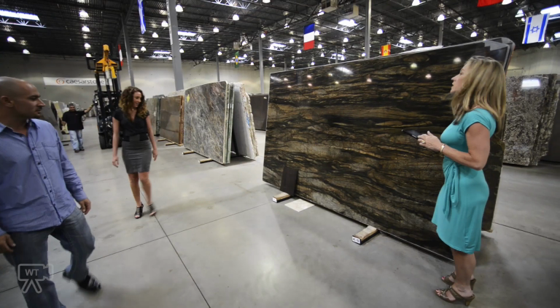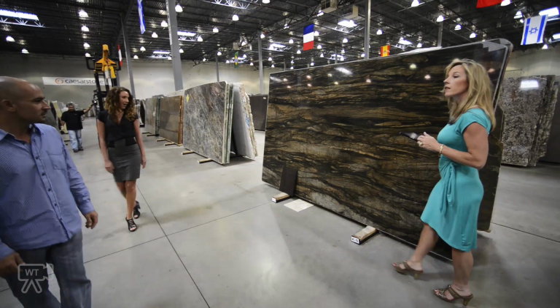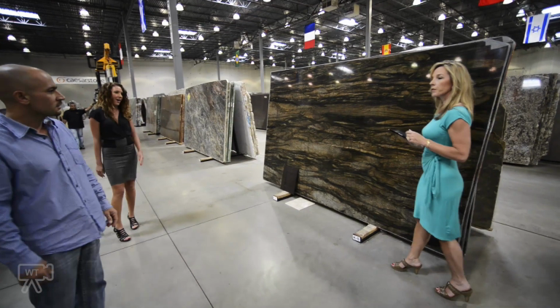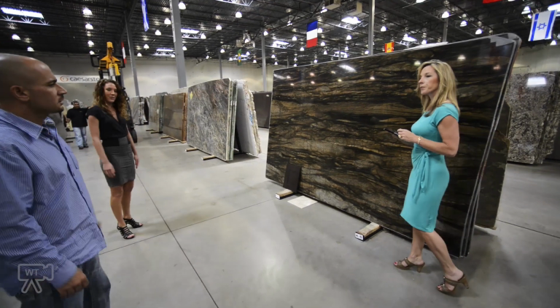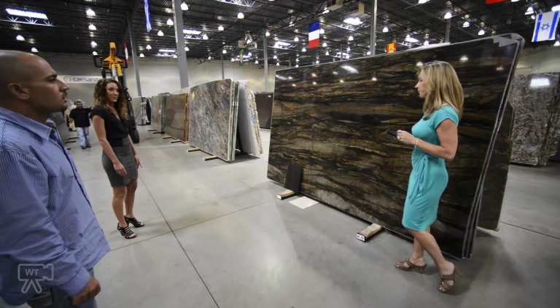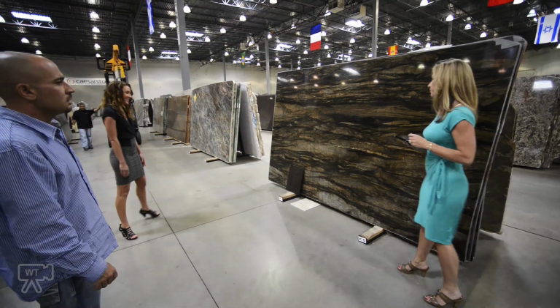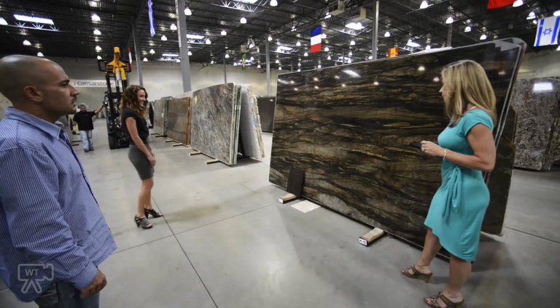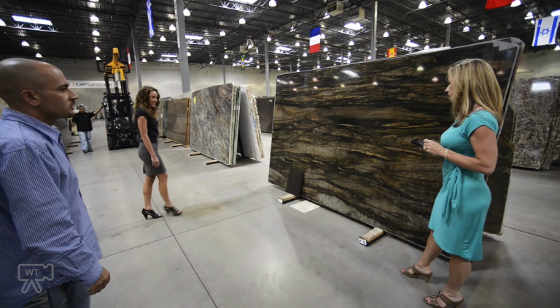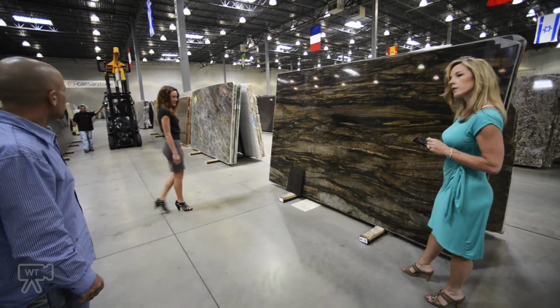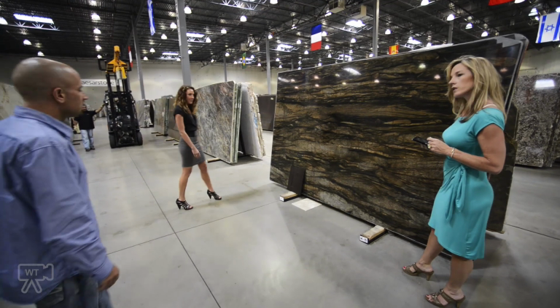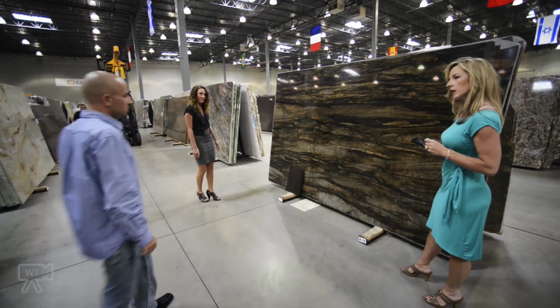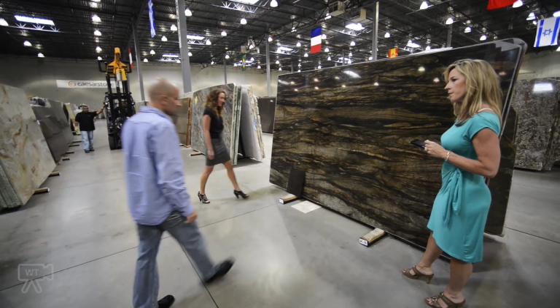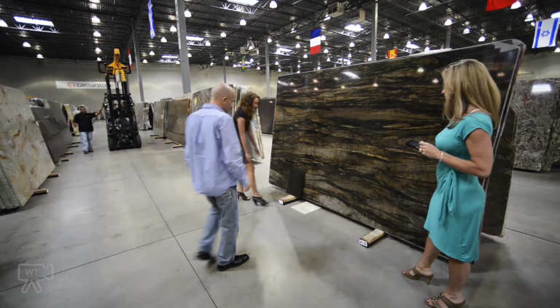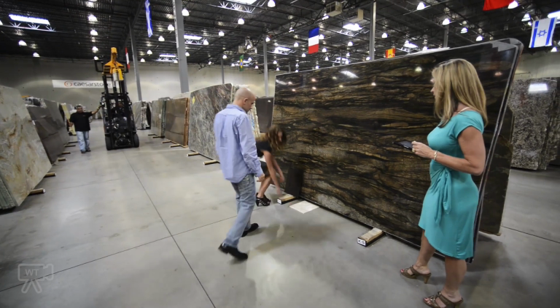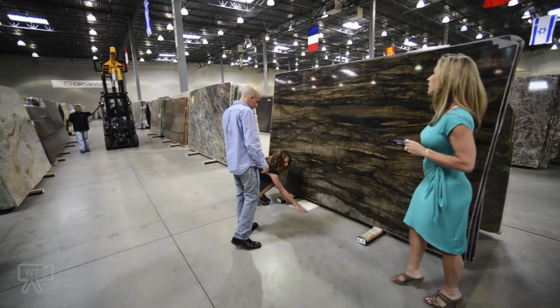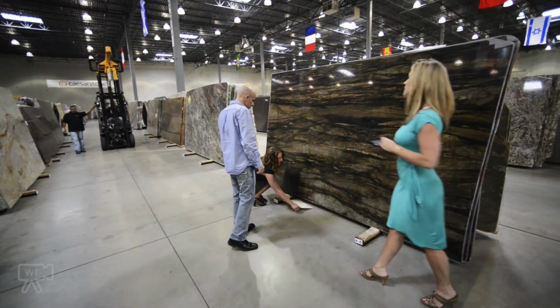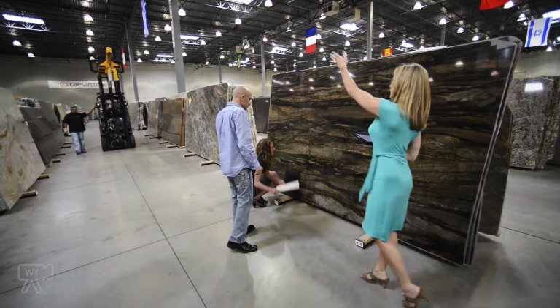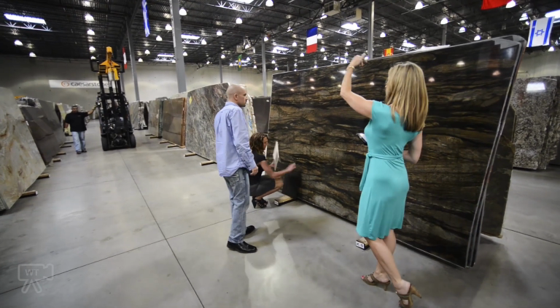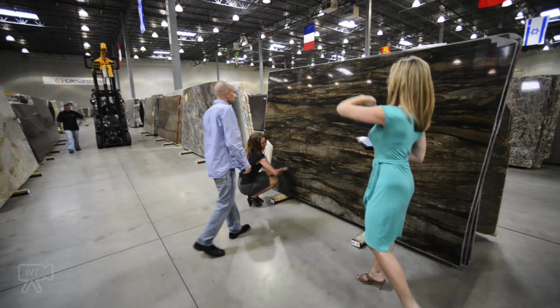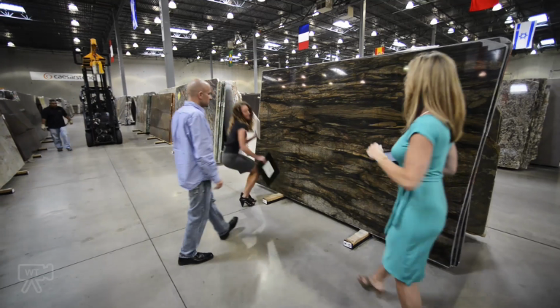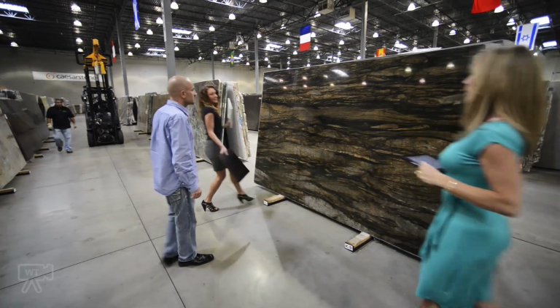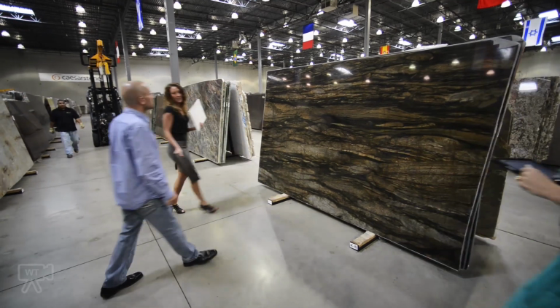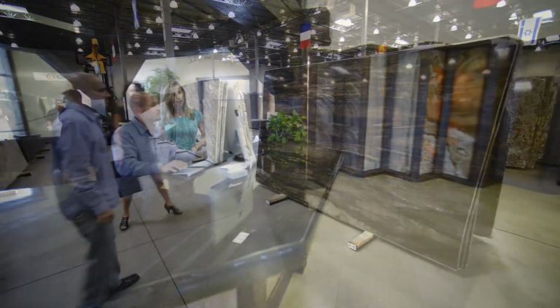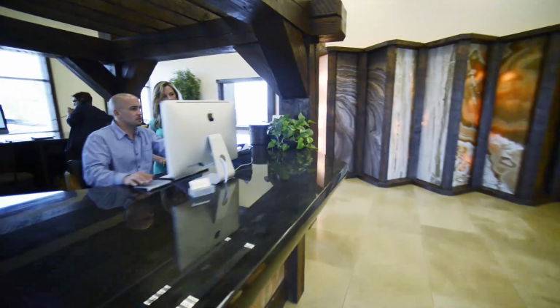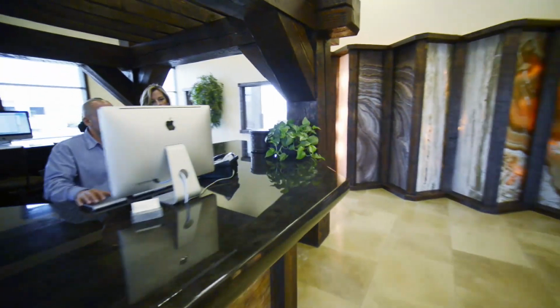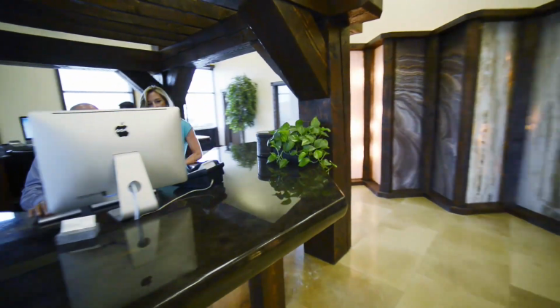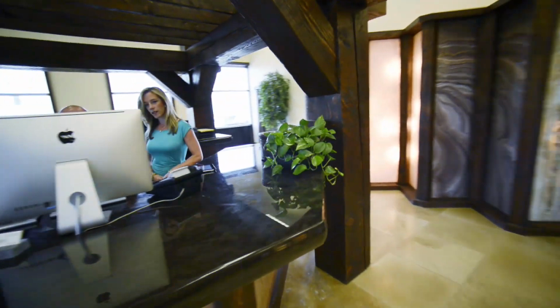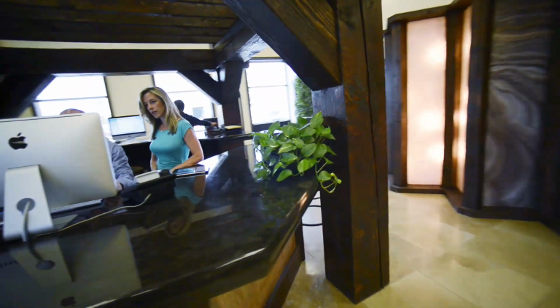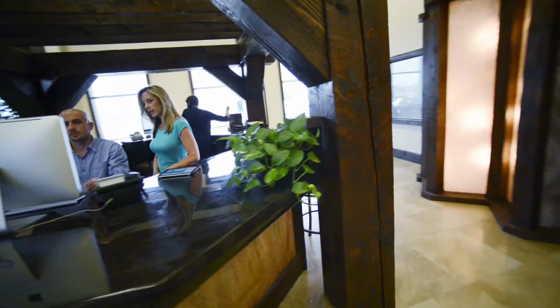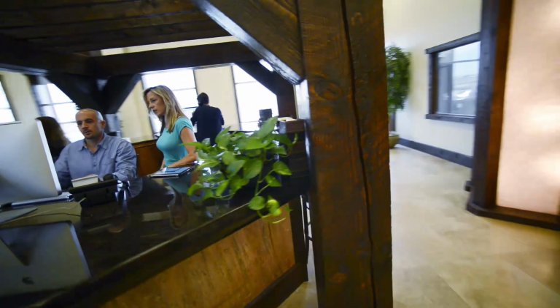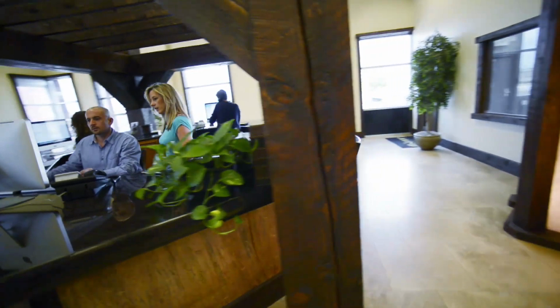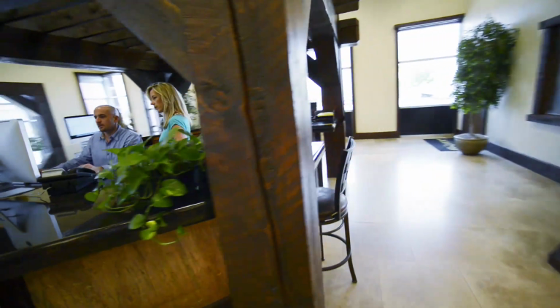The best designers, fabricators, contractors, and builders already know about The Stone Collection's quality, selection, and service. Homeowners are also encouraged to begin their project at their beautiful facility. The Stone Collection uses the latest technology to manage their inventory and assist you in finding the perfect stone.